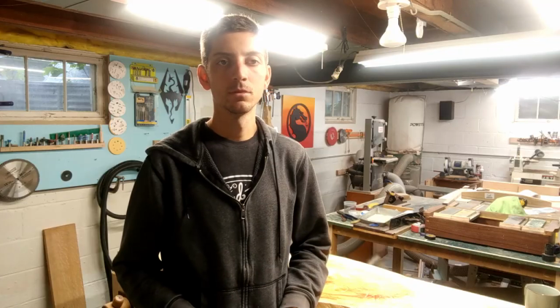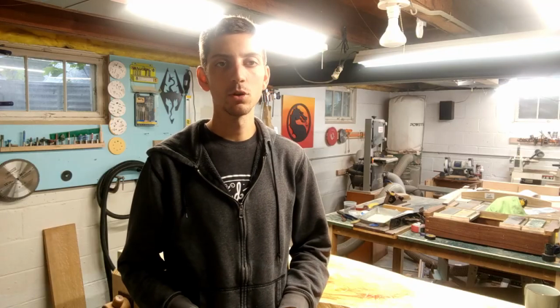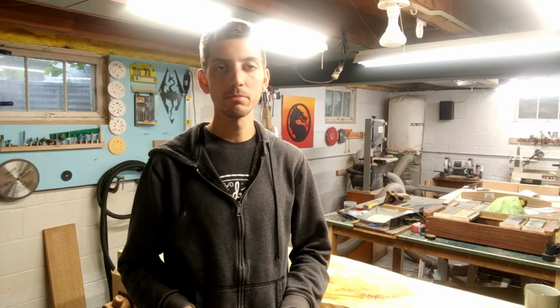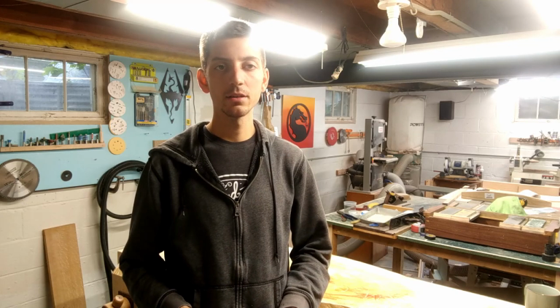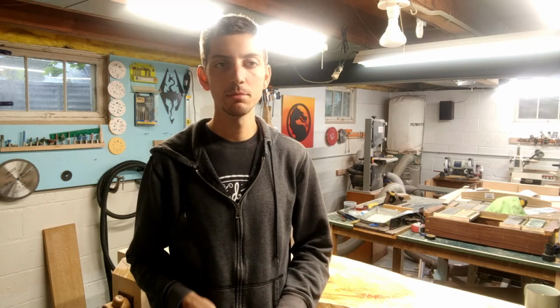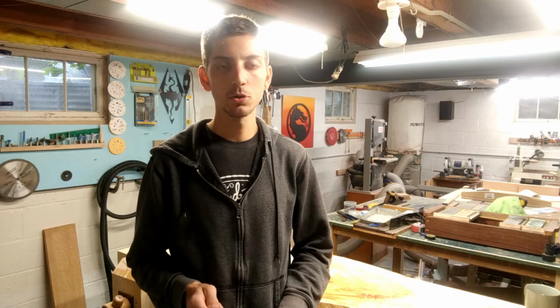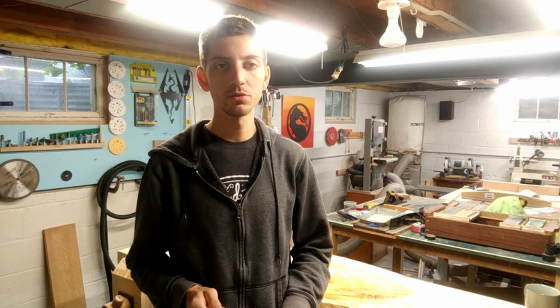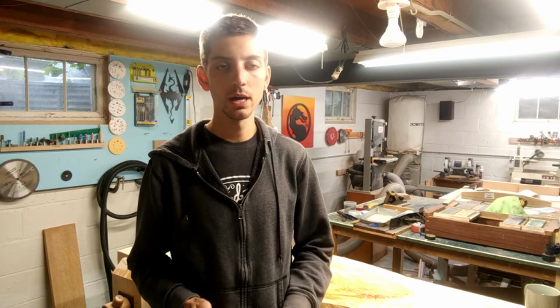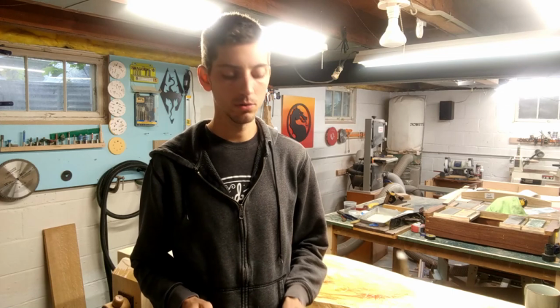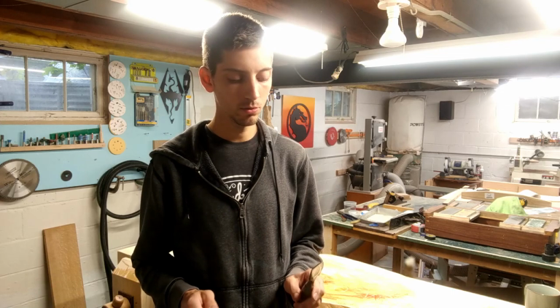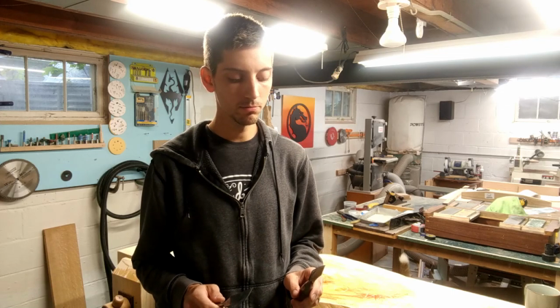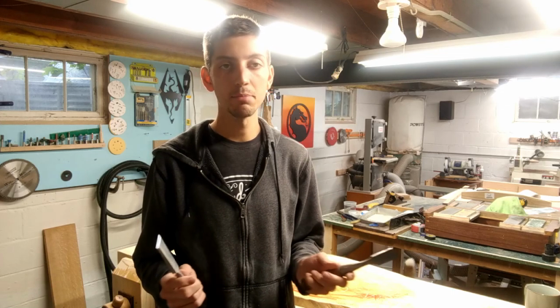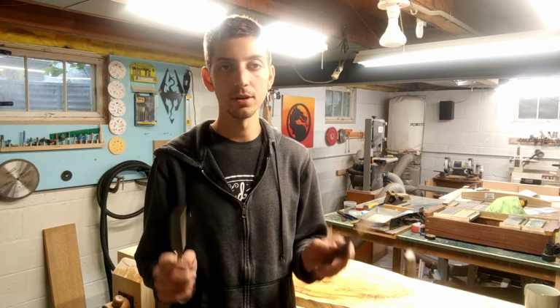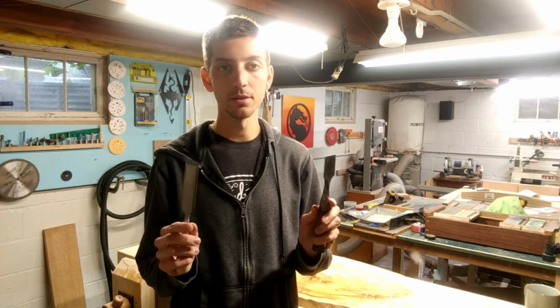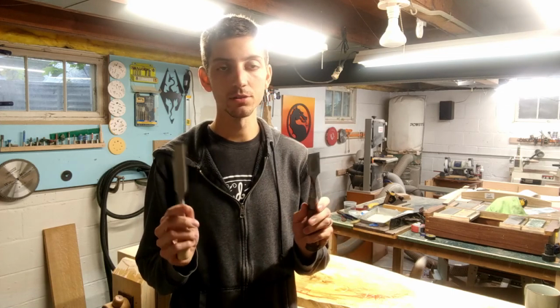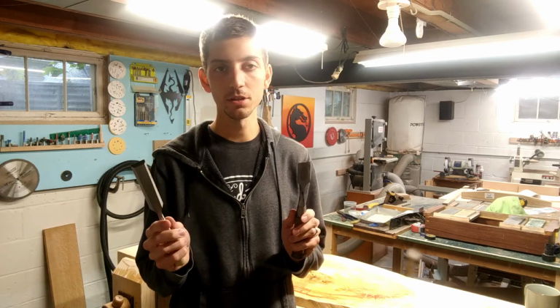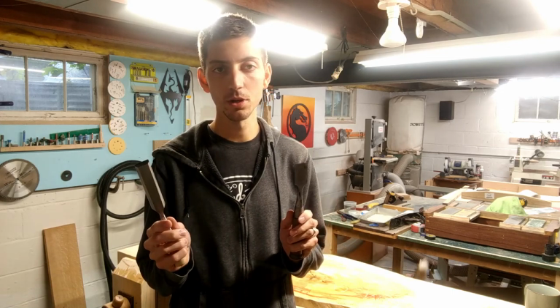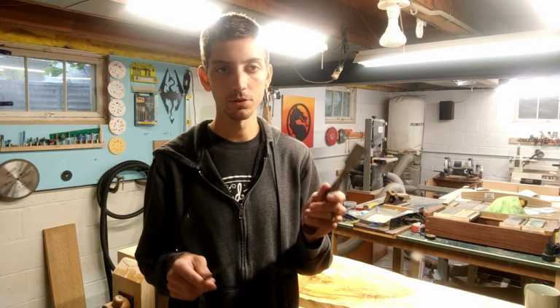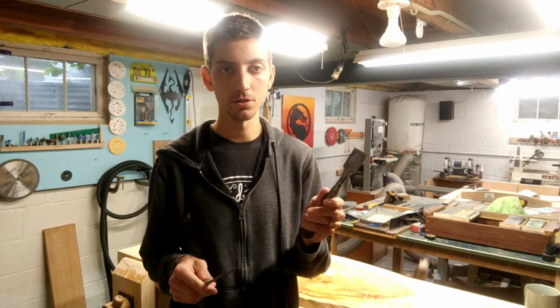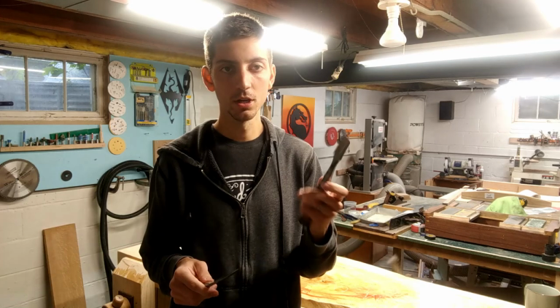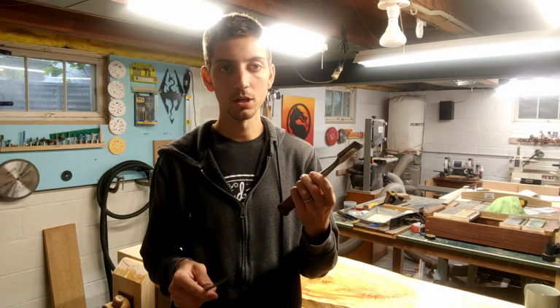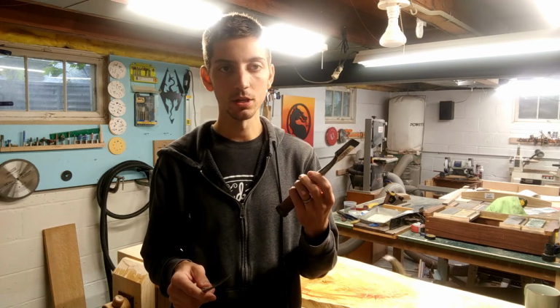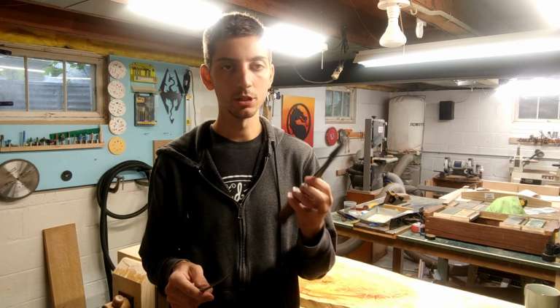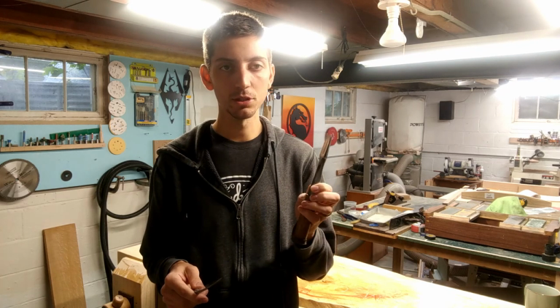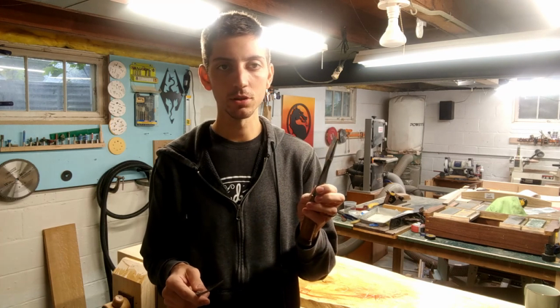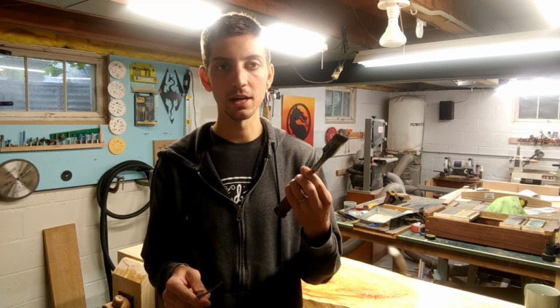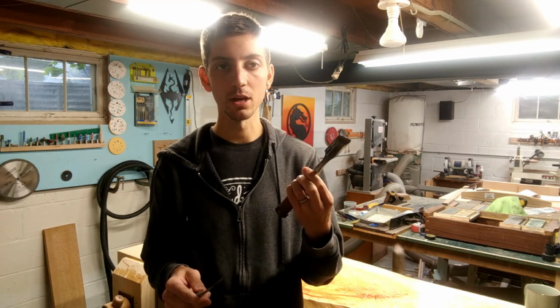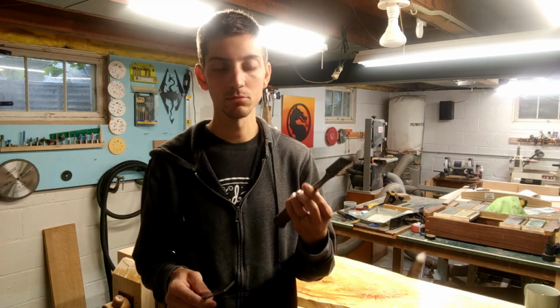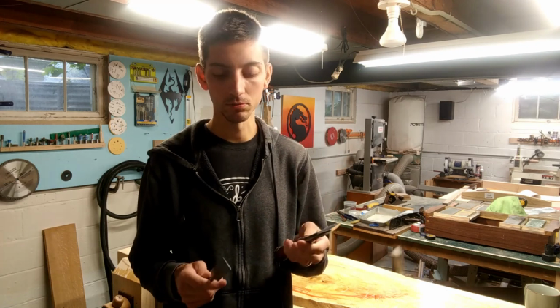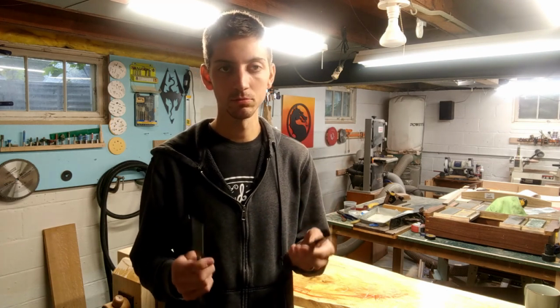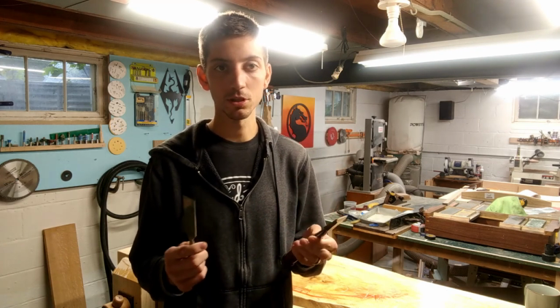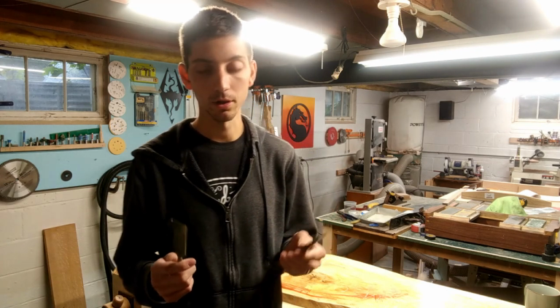Hey everyone, welcome back. I'm going to do a quick review on my opinion on a Stanley Sweetheart vs. a Japanese chisel you can find on eBay, so let's get to it.